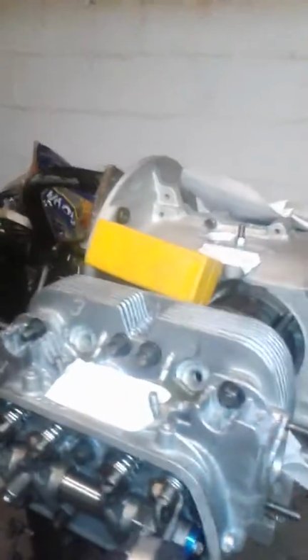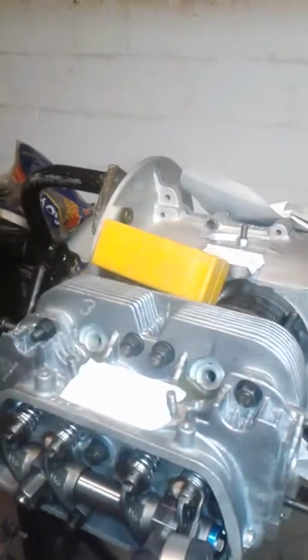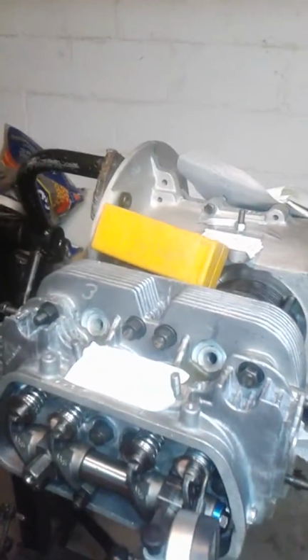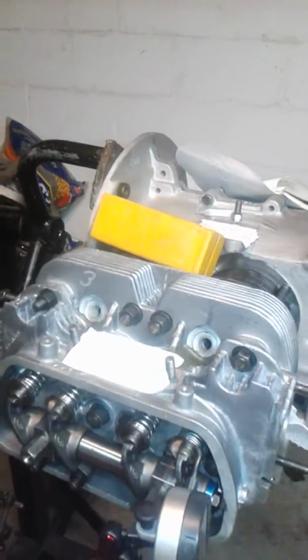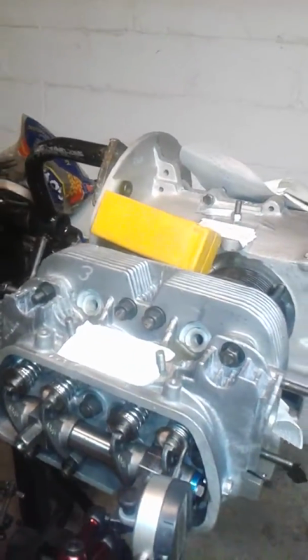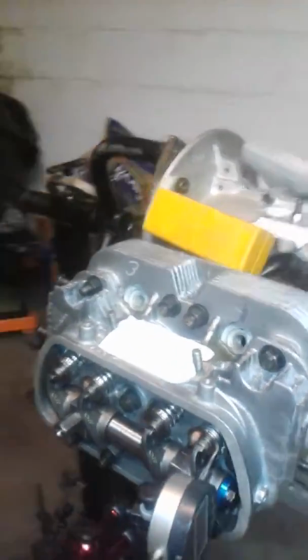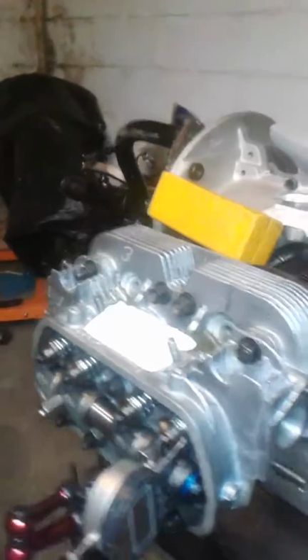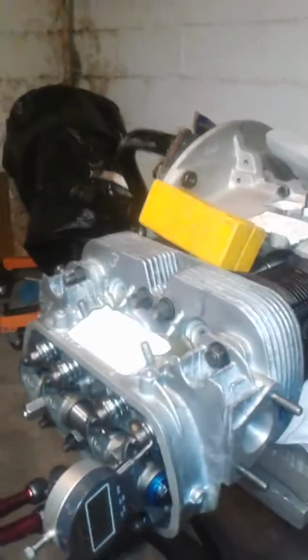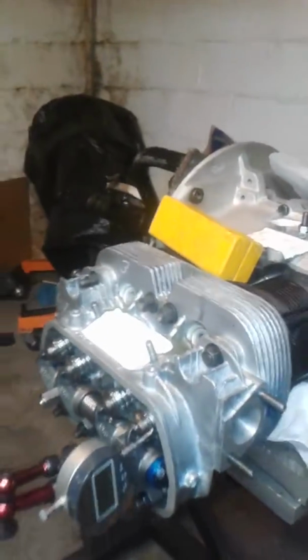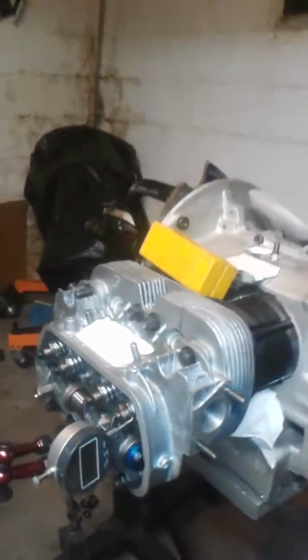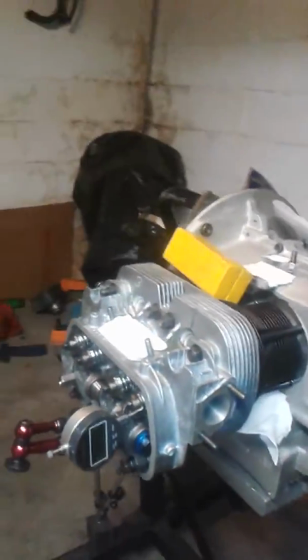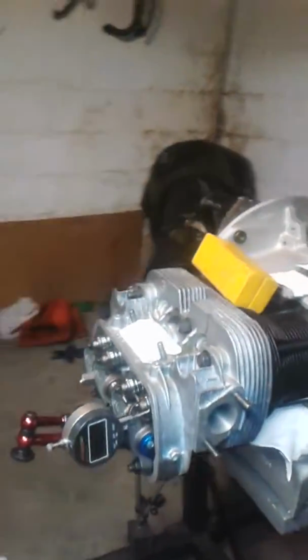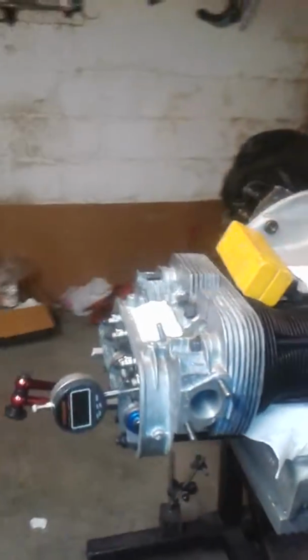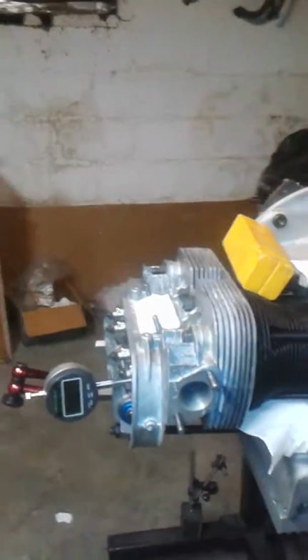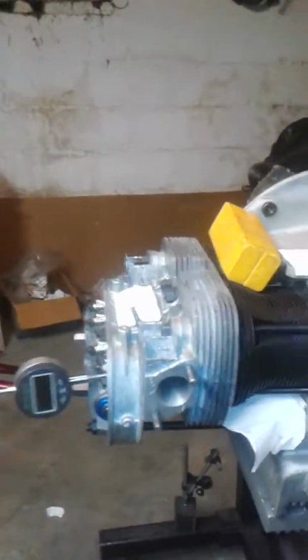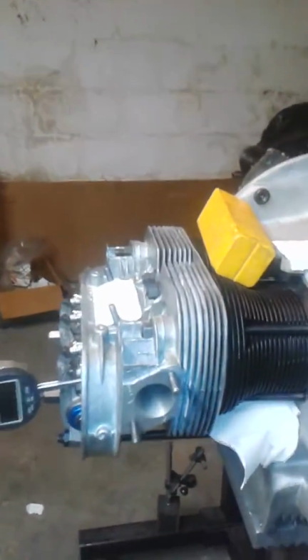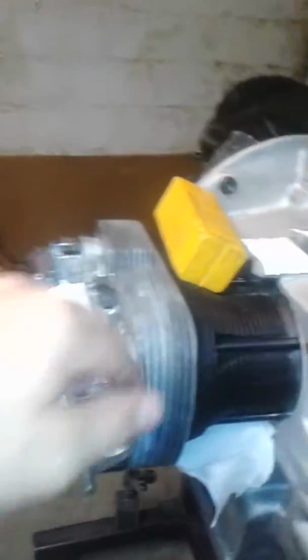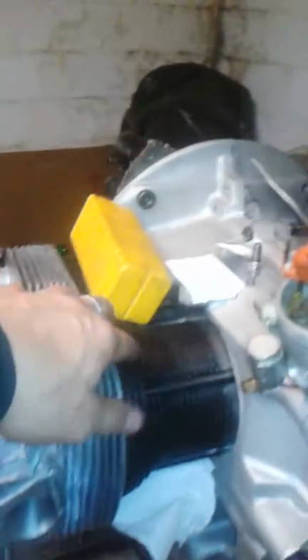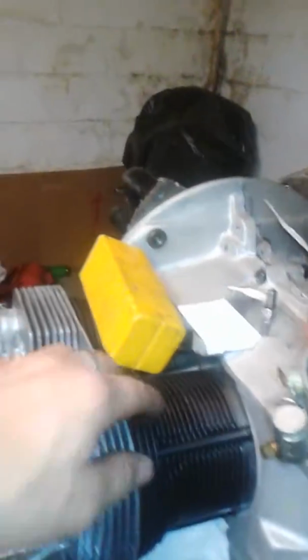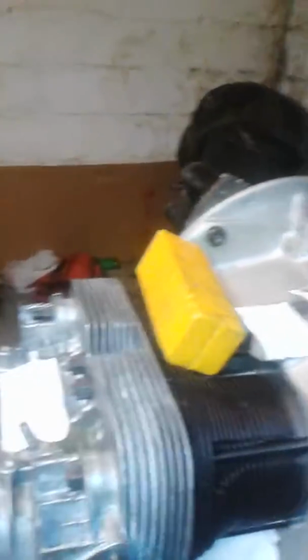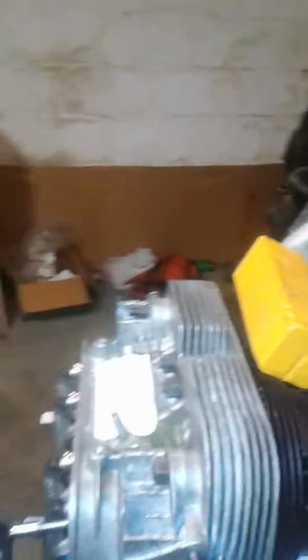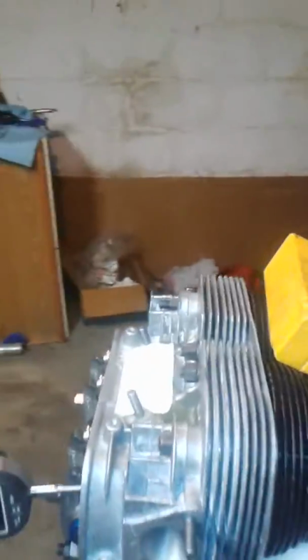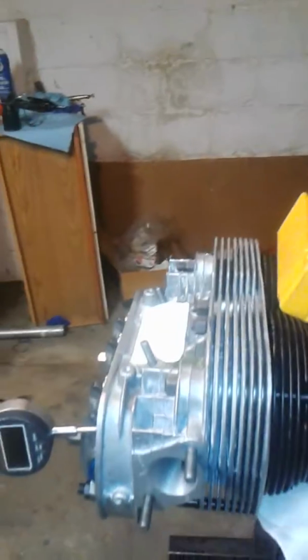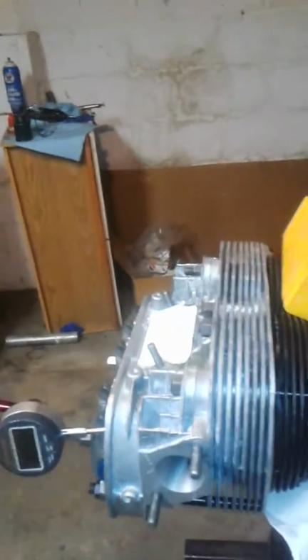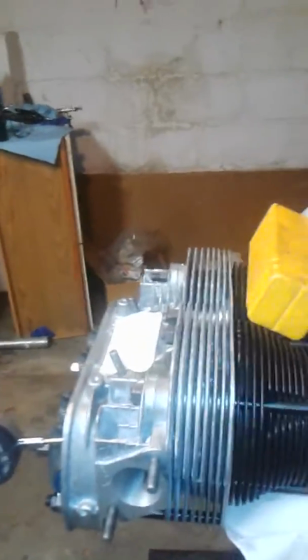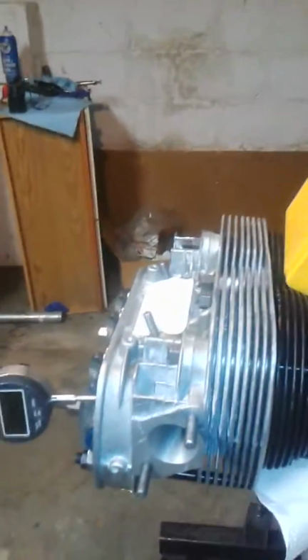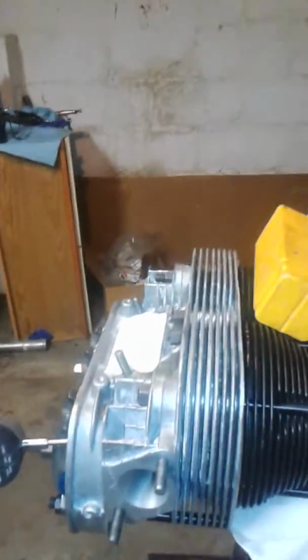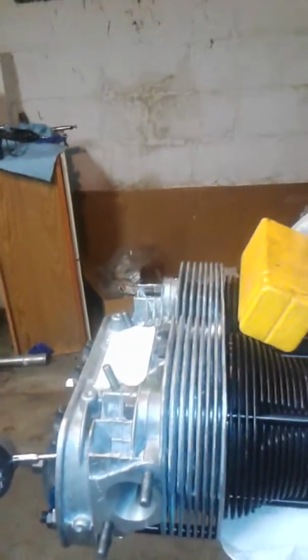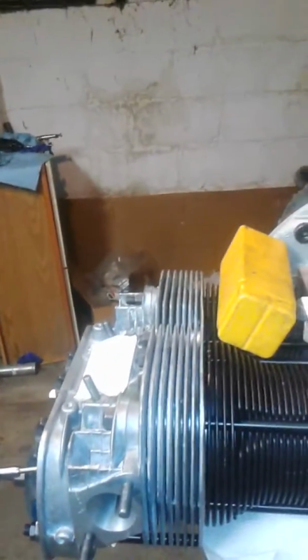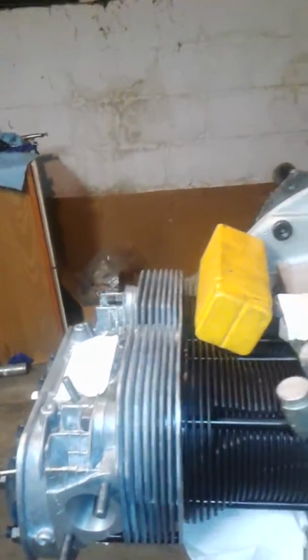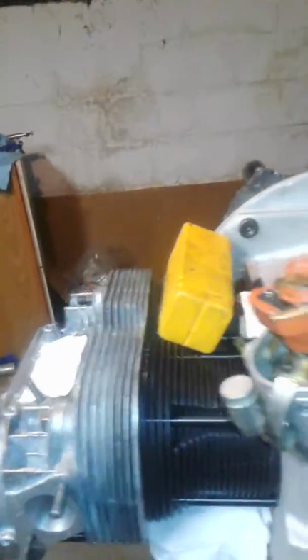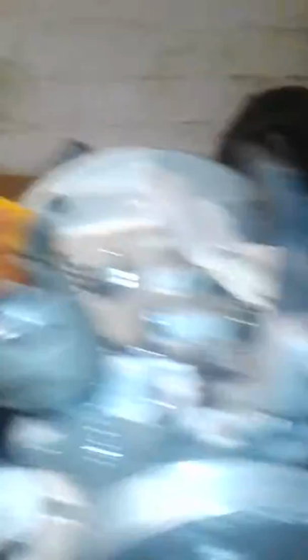Hopefully in a few weeks I'll have this engine ready to start. I still have a couple things to do, like hone the cylinders, install the rings and stuff like that, but the engine is coming along great.